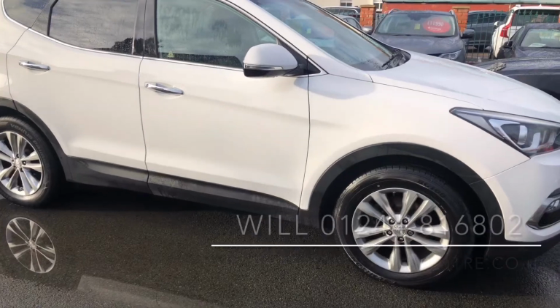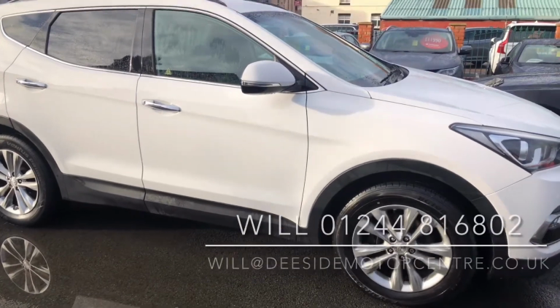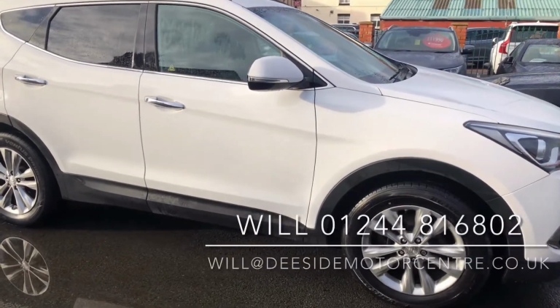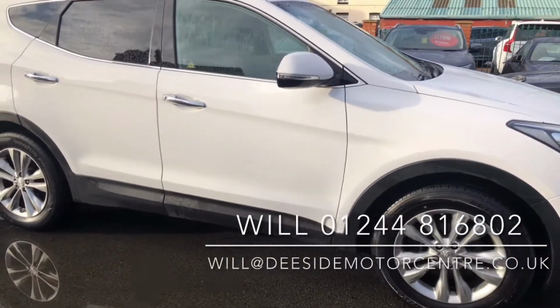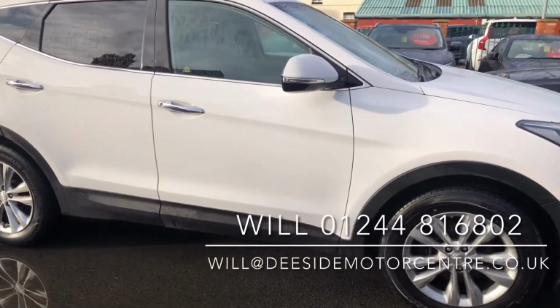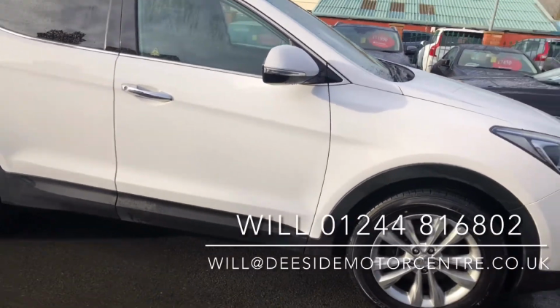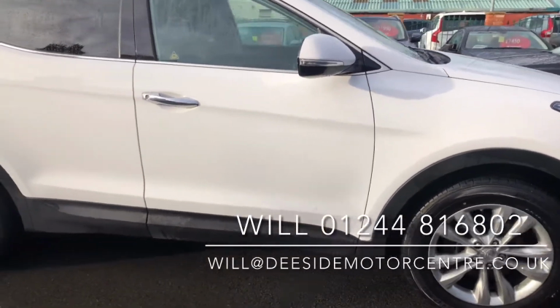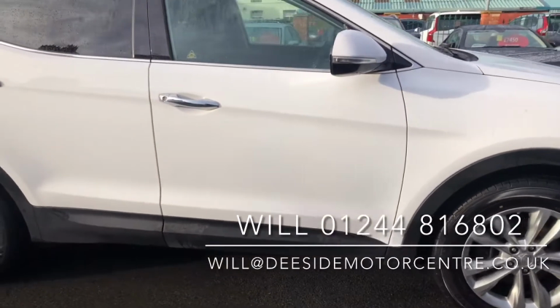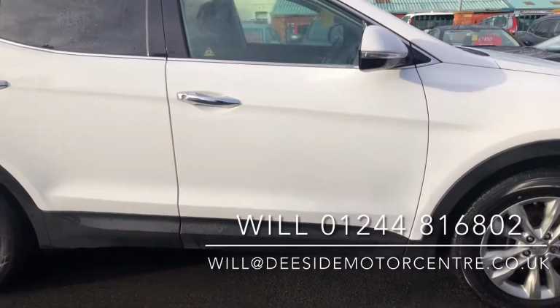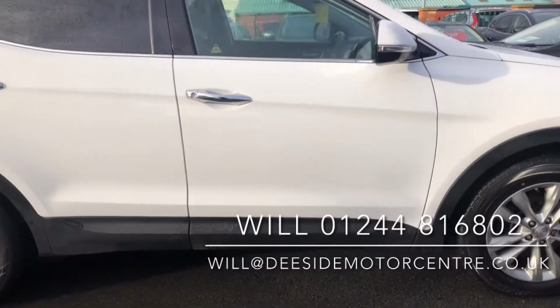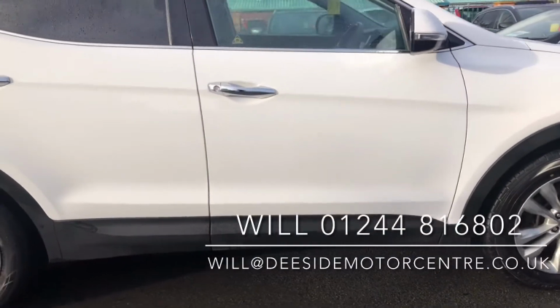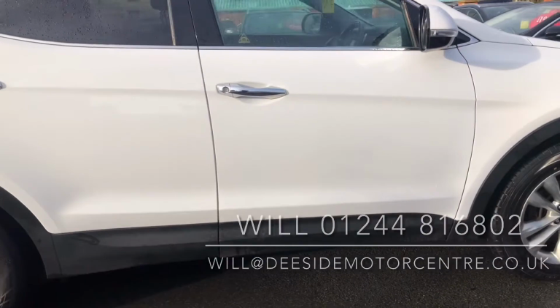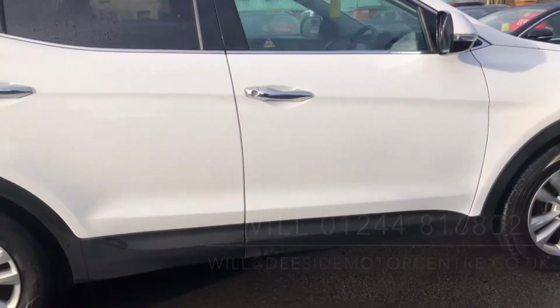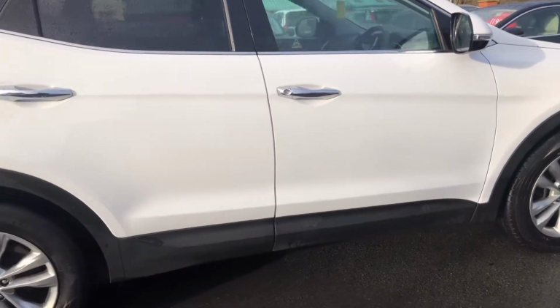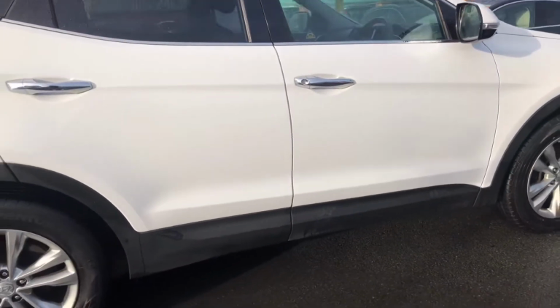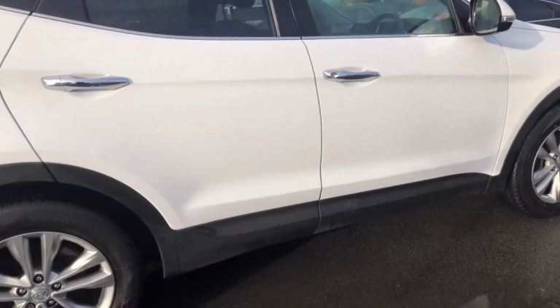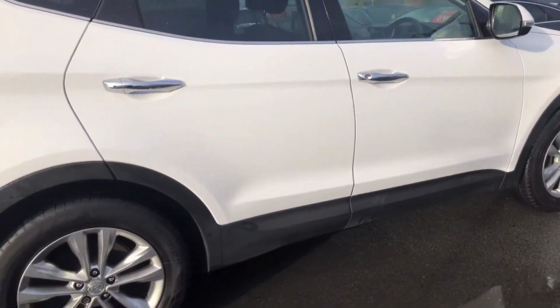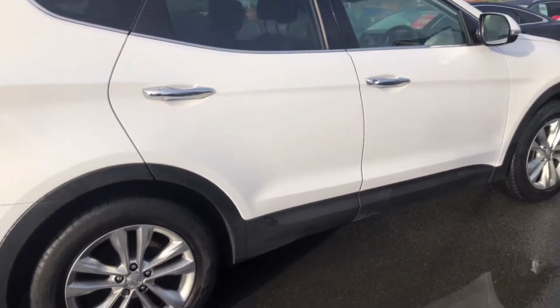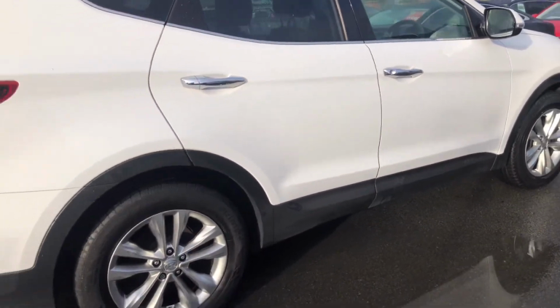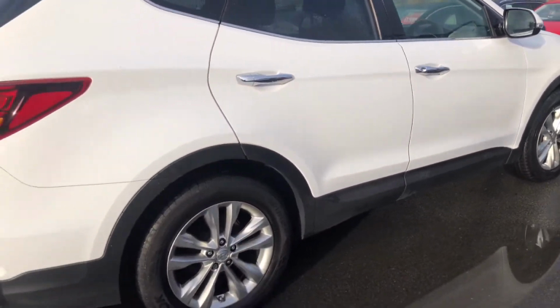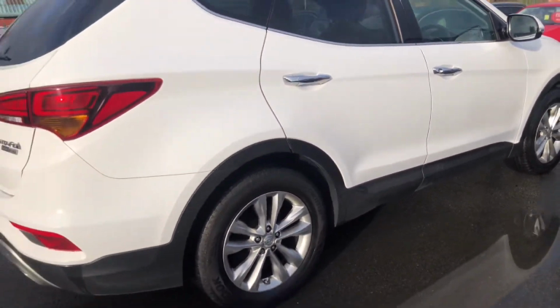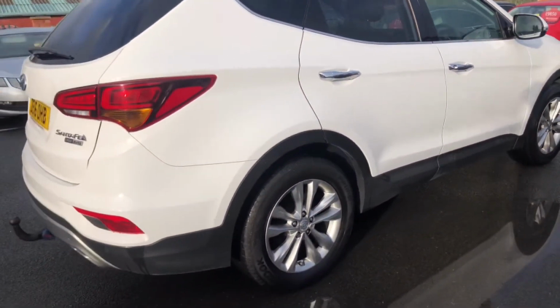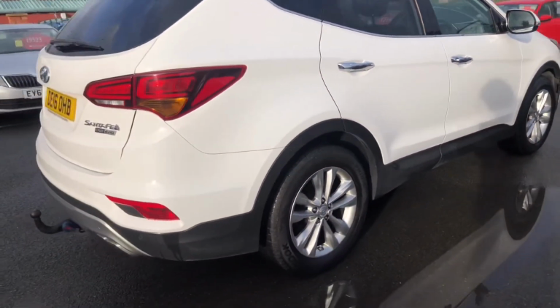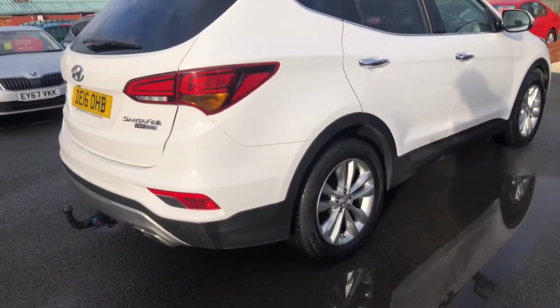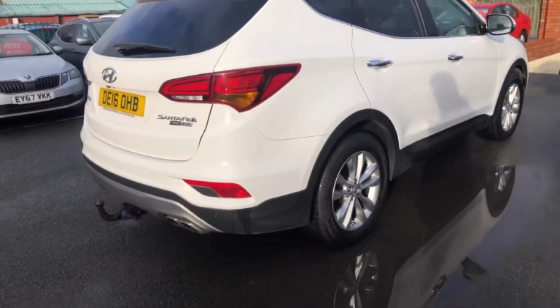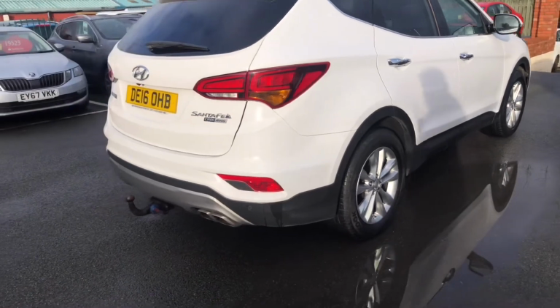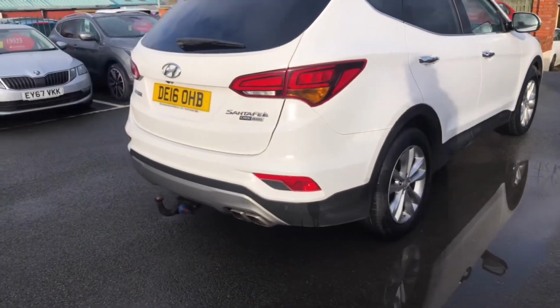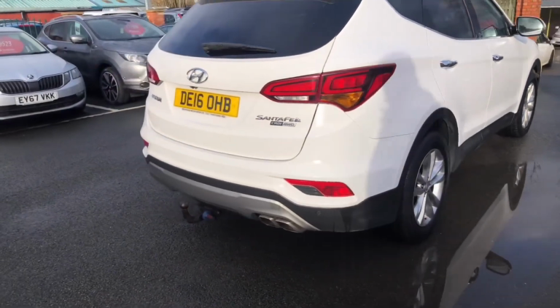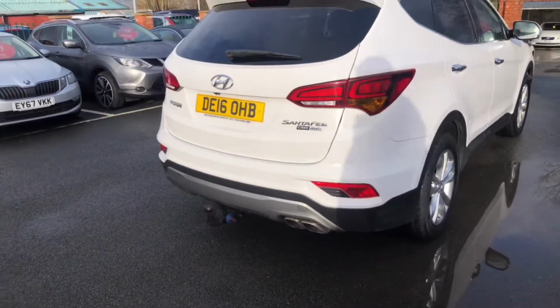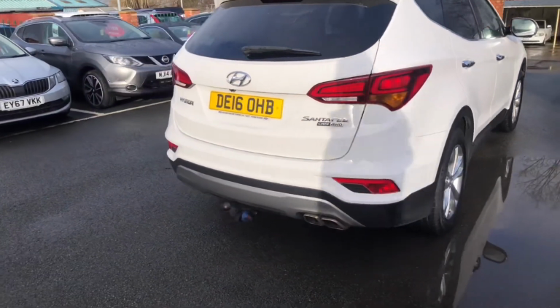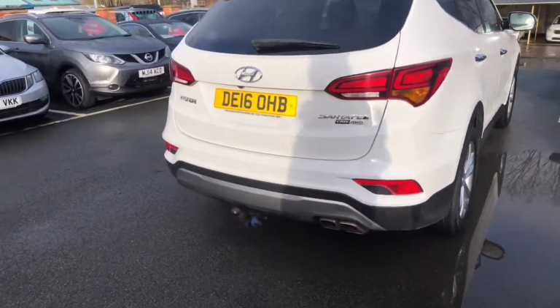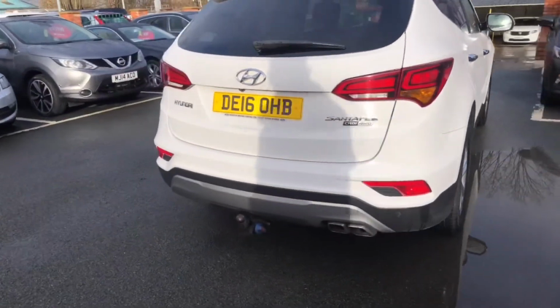Welcome to Seaside Motor Centre, I'm Will. Here we have our 2016, 16-plate Hyundai Santa Fe. 2.2 CRDi, Premium Blue Drive, 197 brake horsepower, and it is four wheel drive.